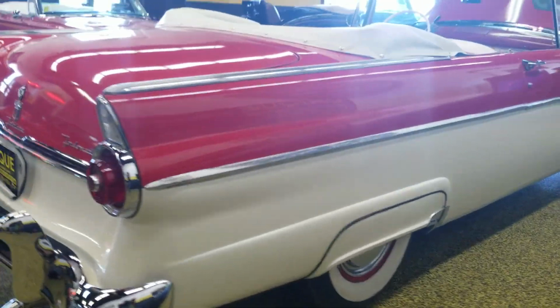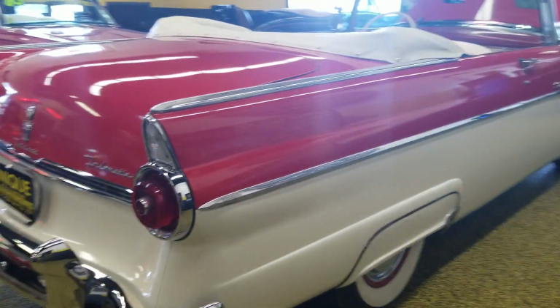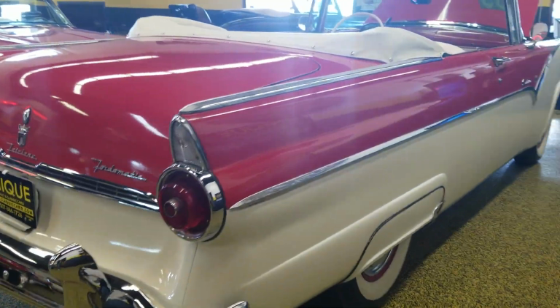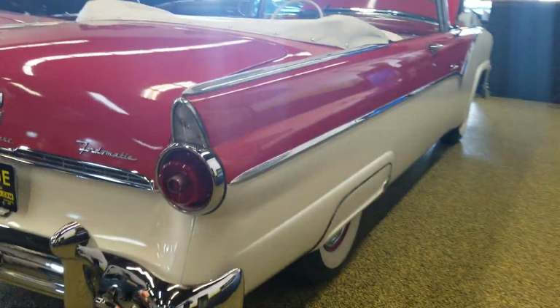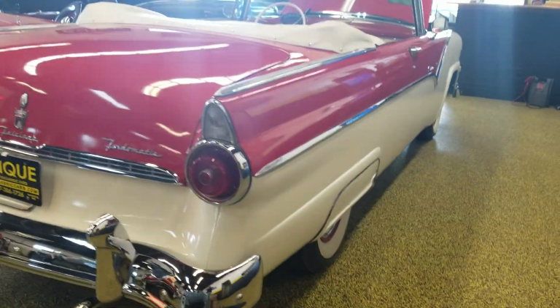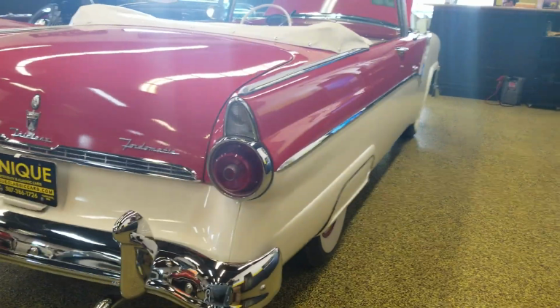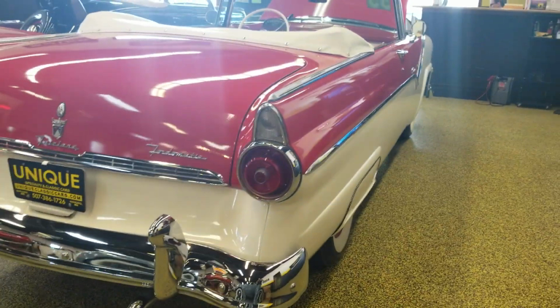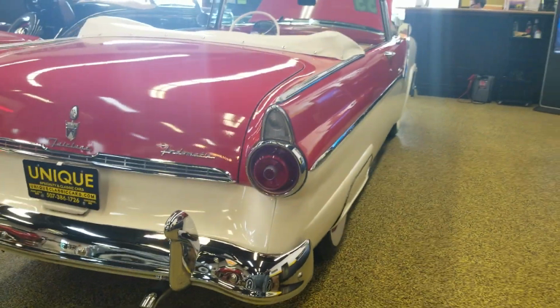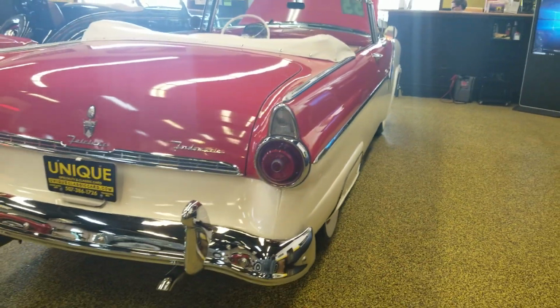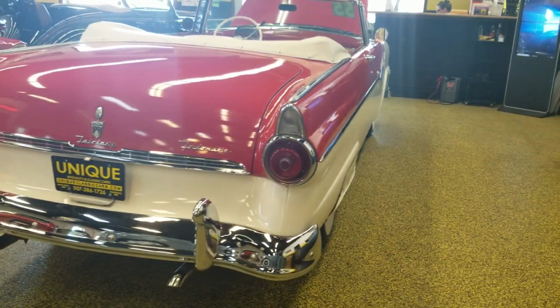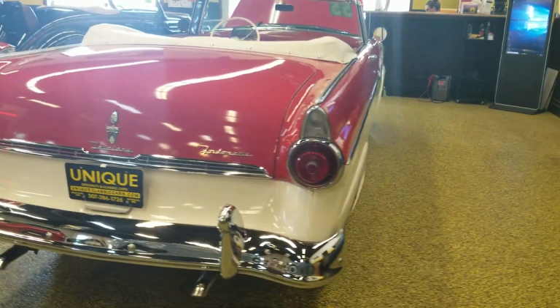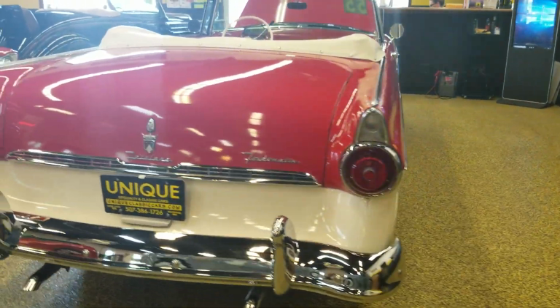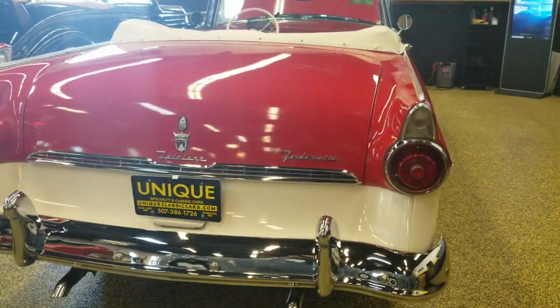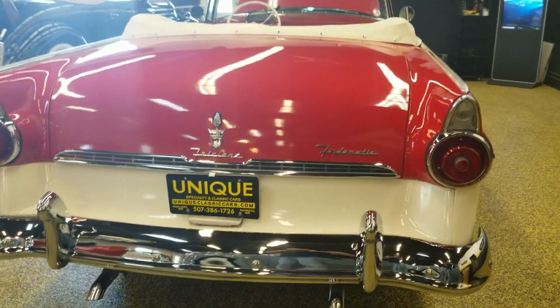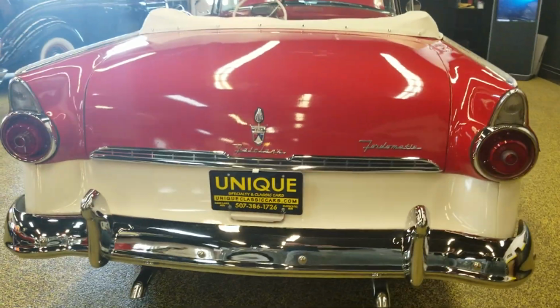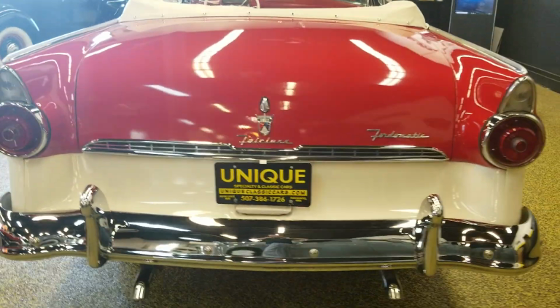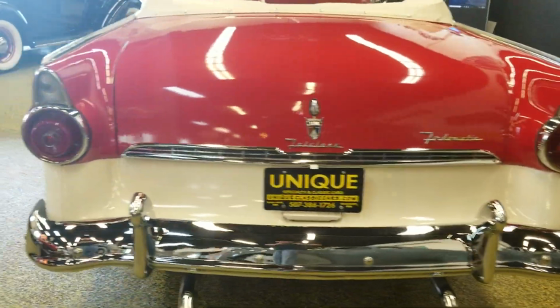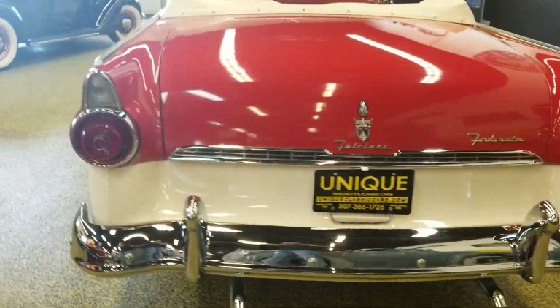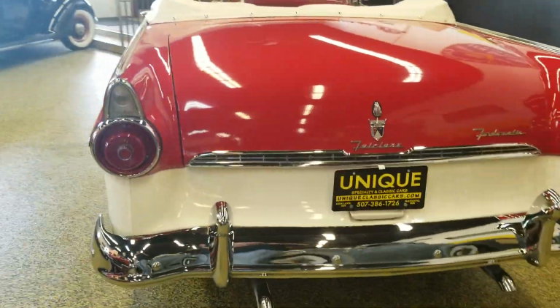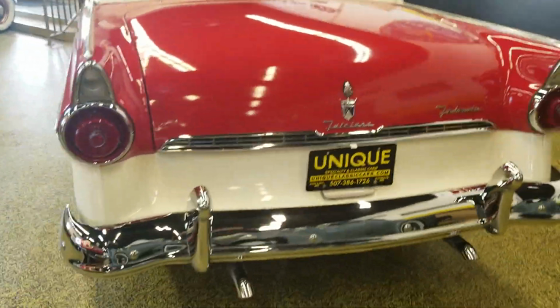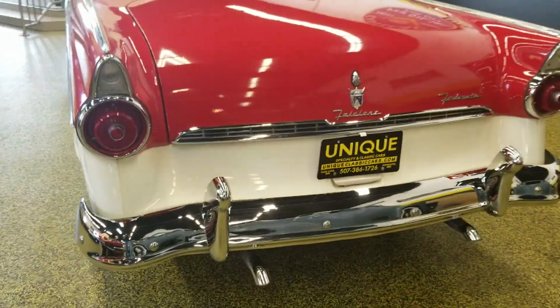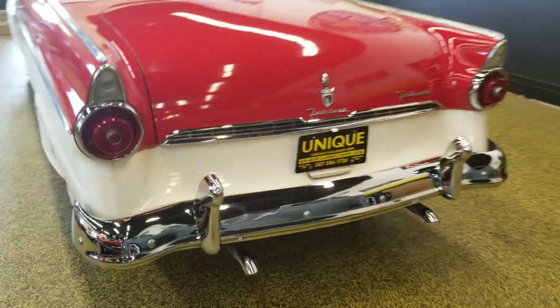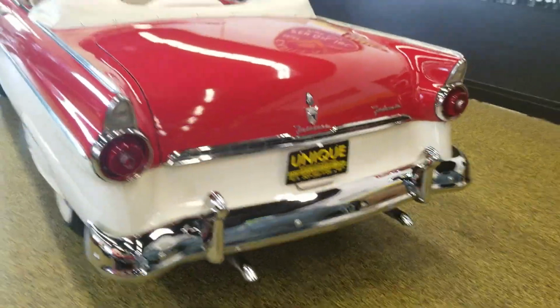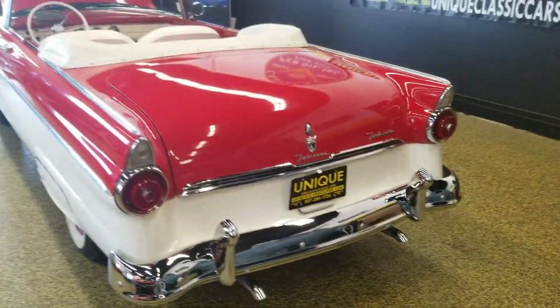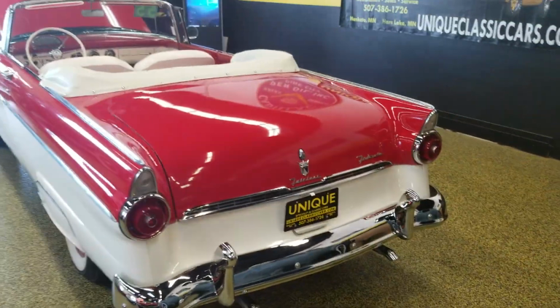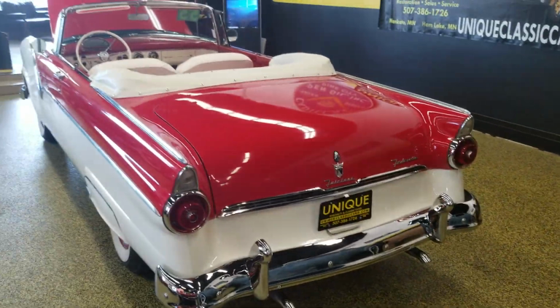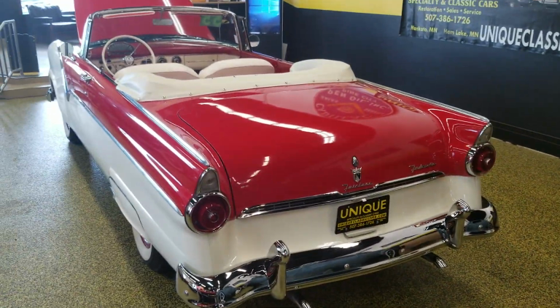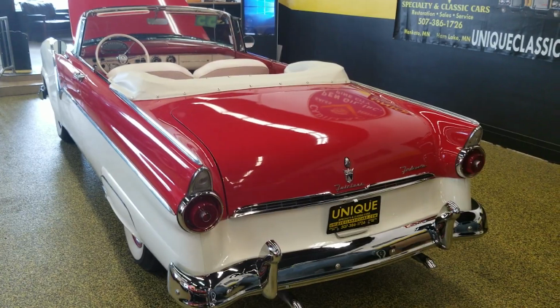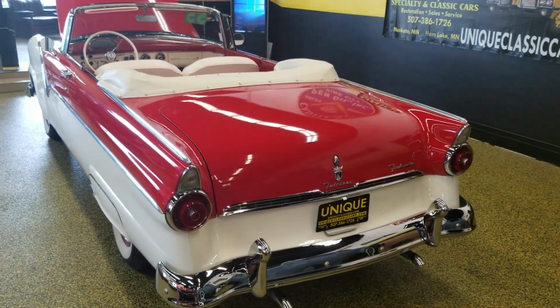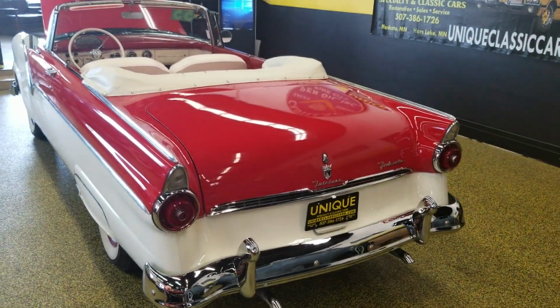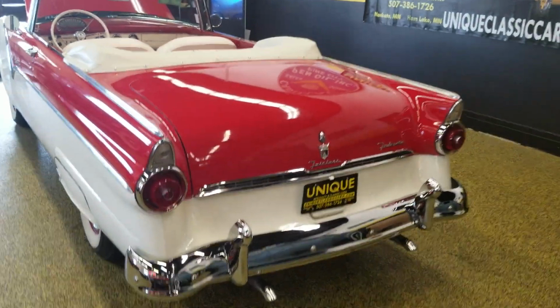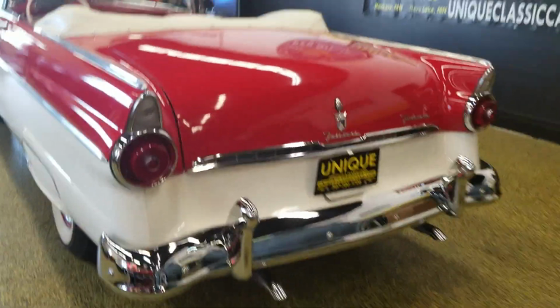Coming around to the back side, you'll see it does have dual exhaust. This car is an automatic — Ford-o-matic as they called it. You can also get these in three-speed manual, but this one is indeed an automatic.